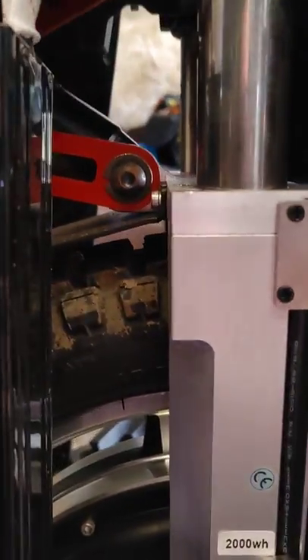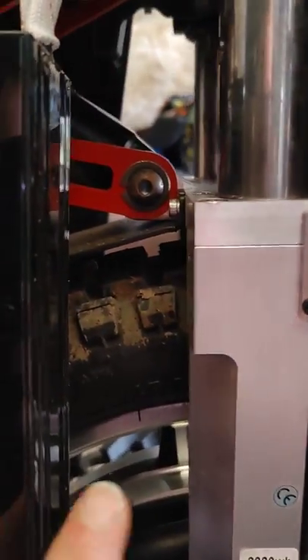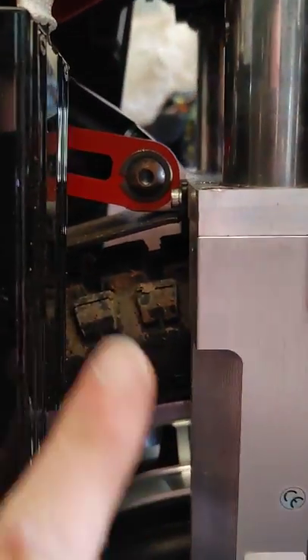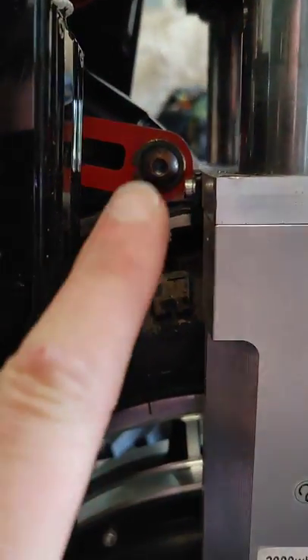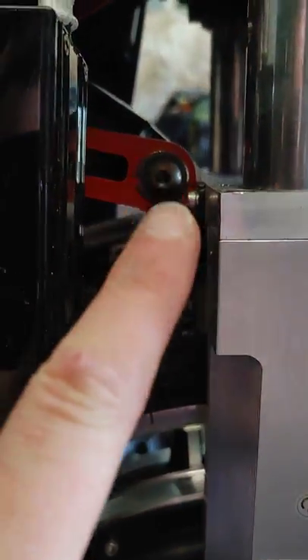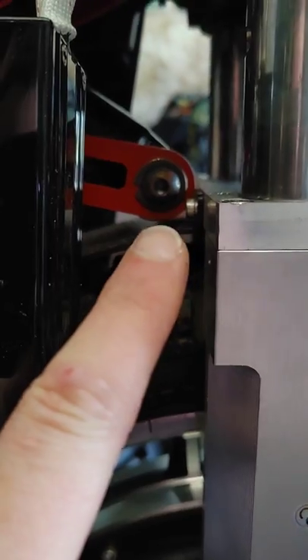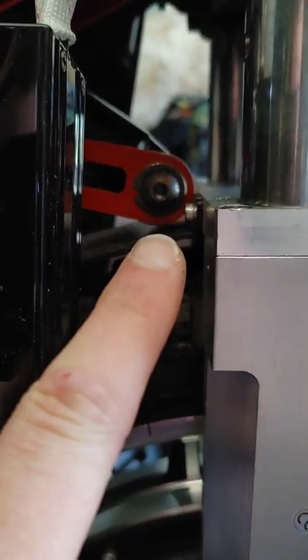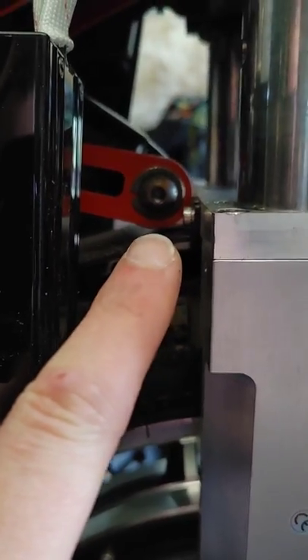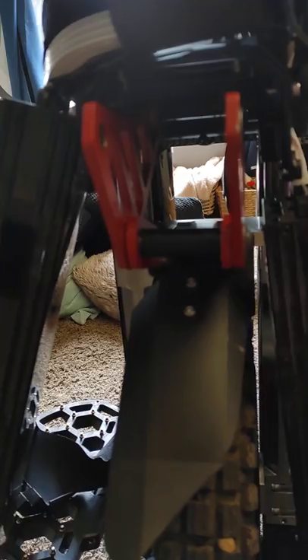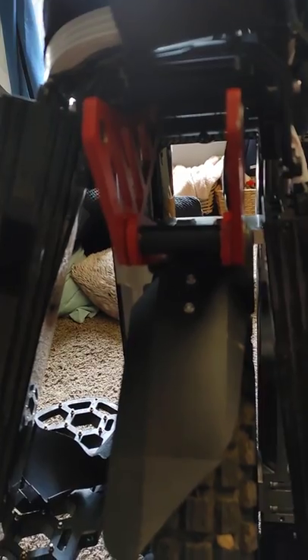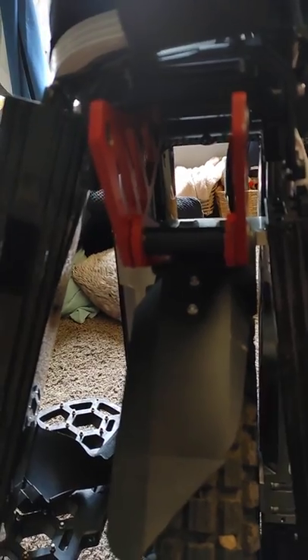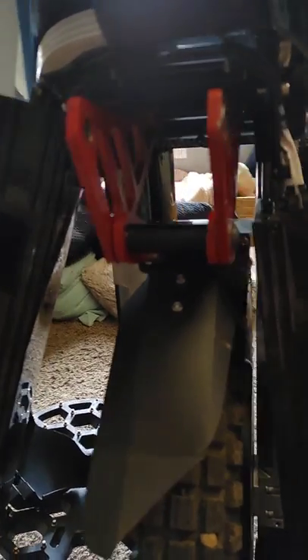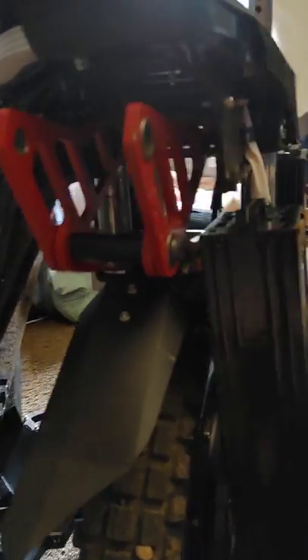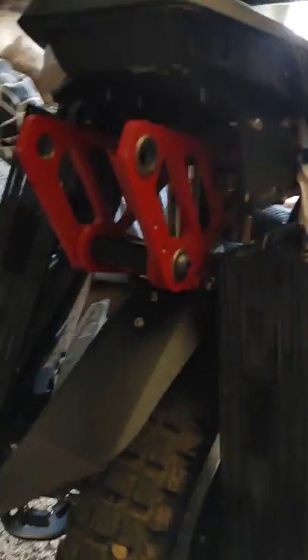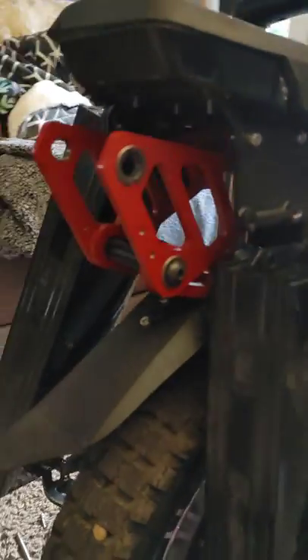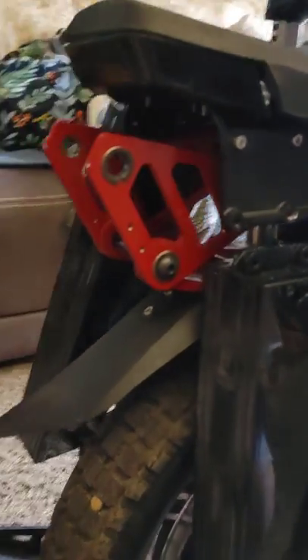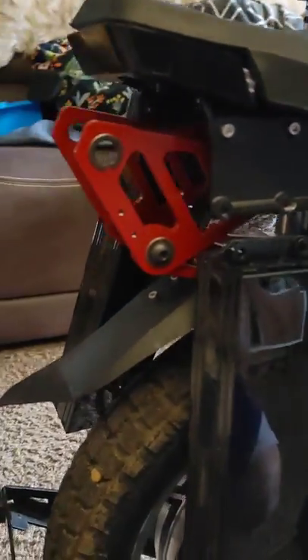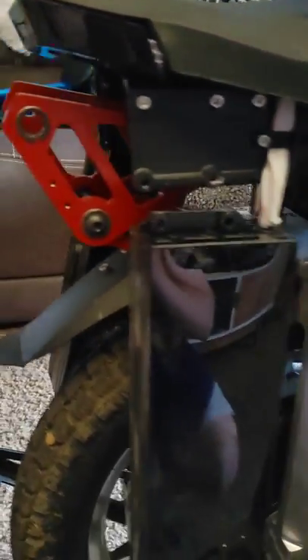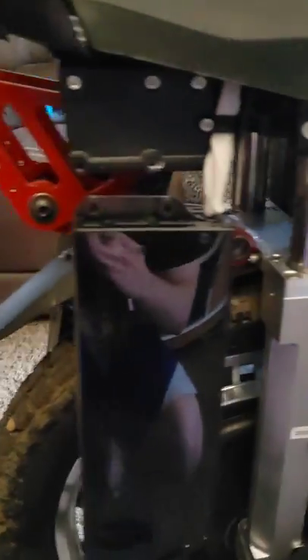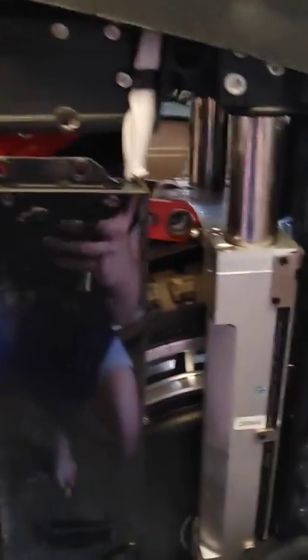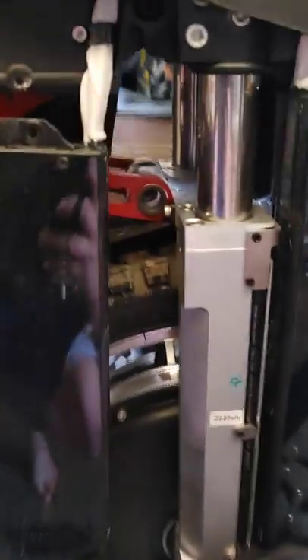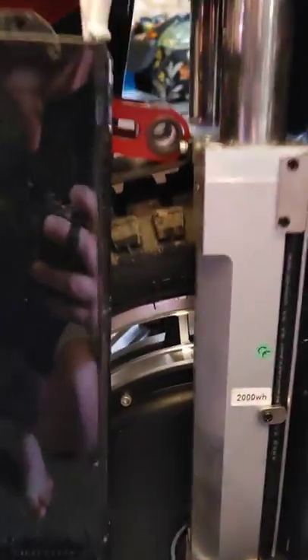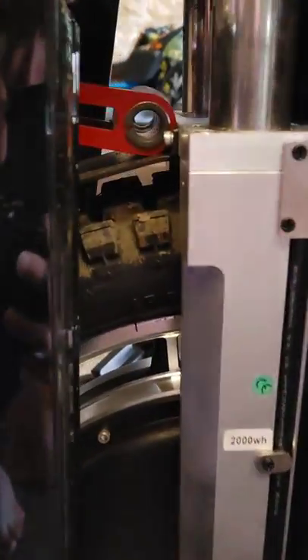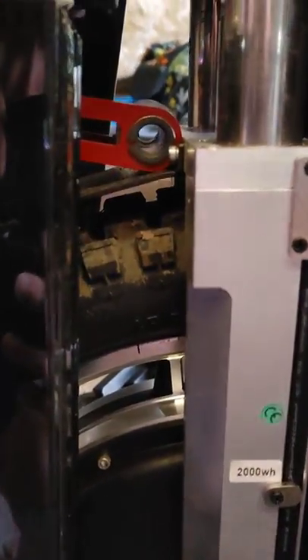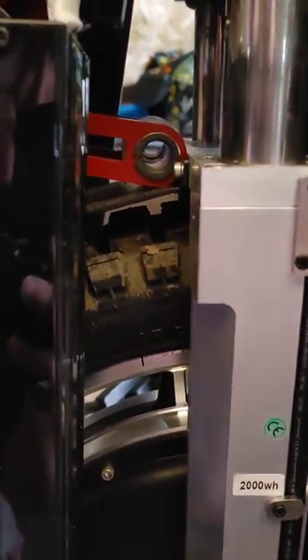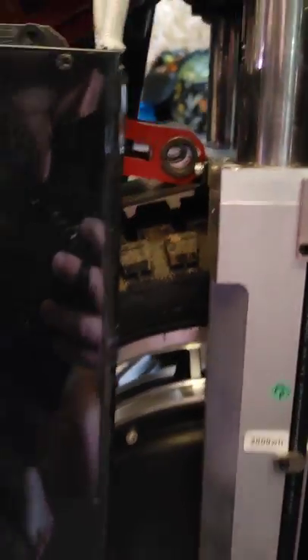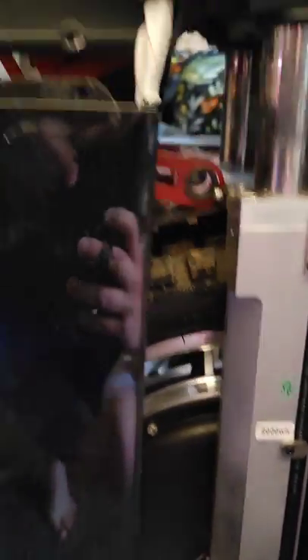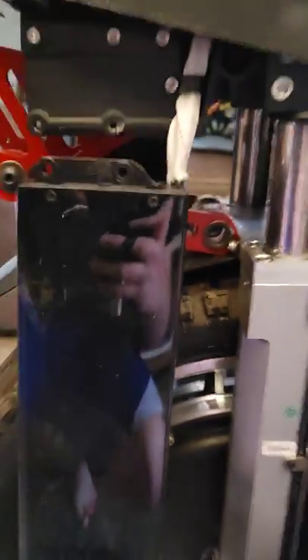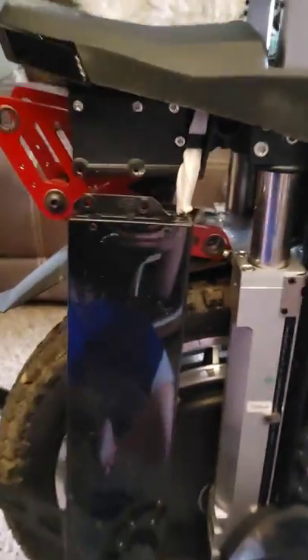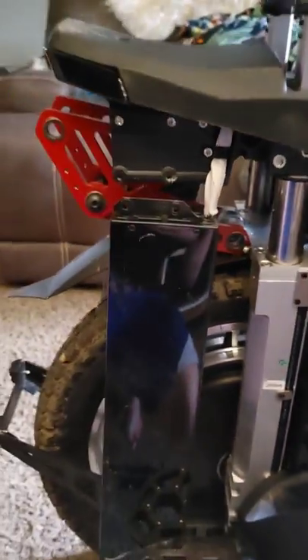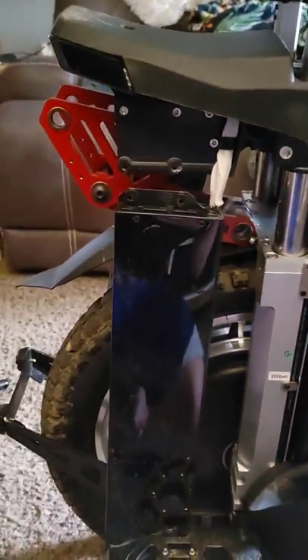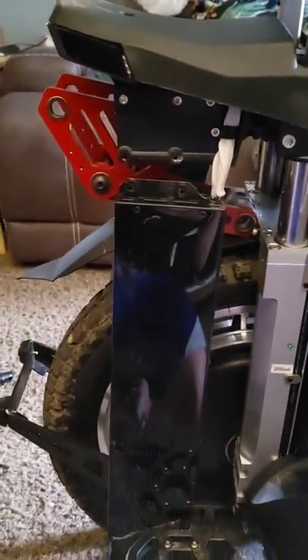That's the bottom suspension screw. Here is from the back side. That is the shock removed — both sides of where it attaches, the two attachment points.